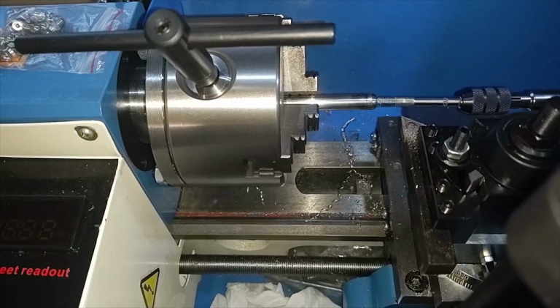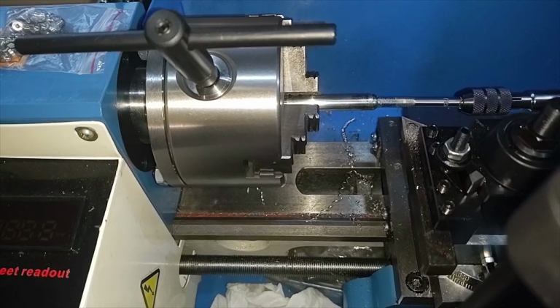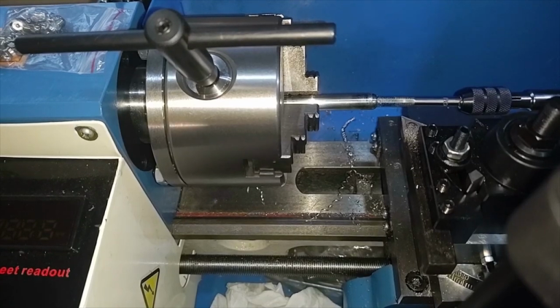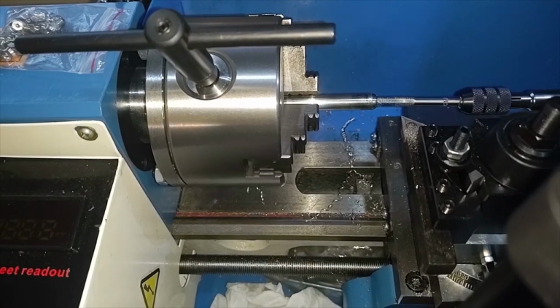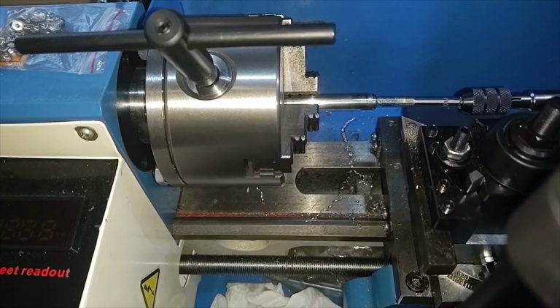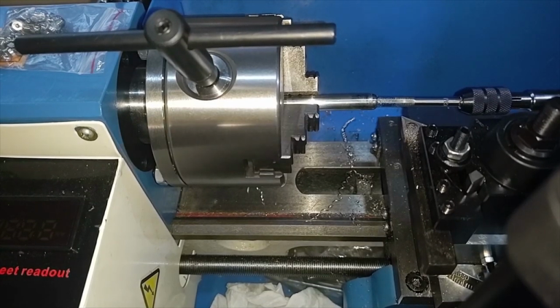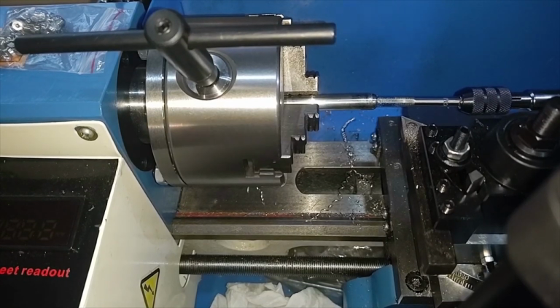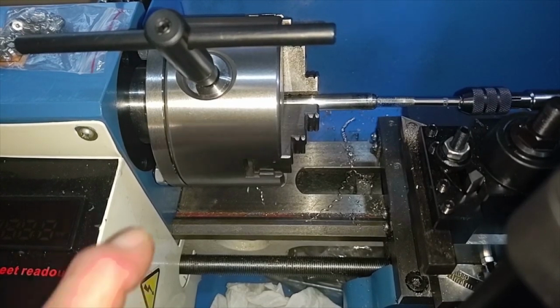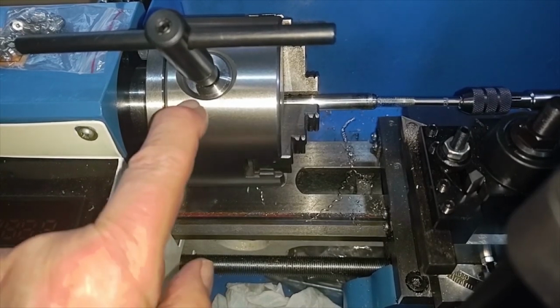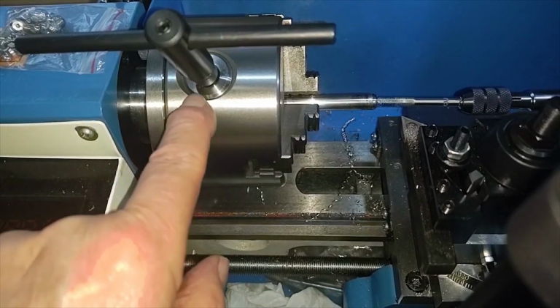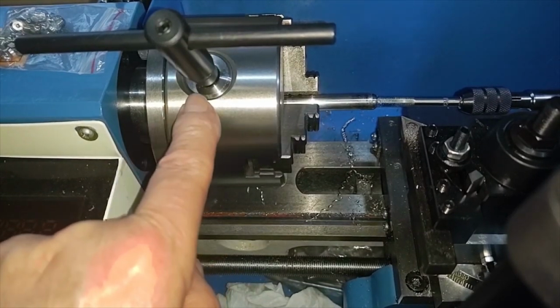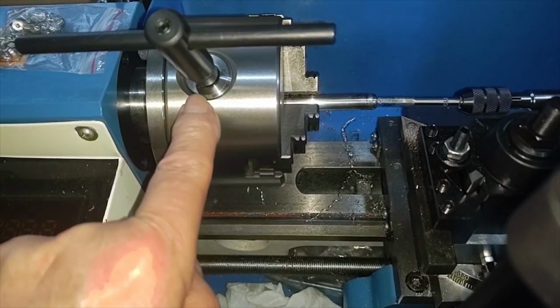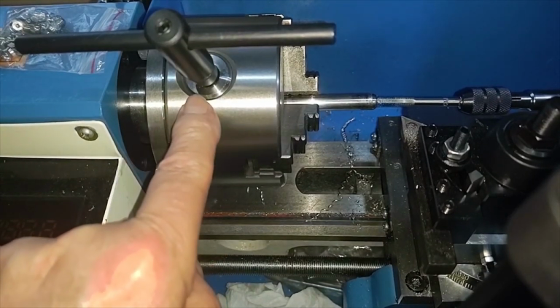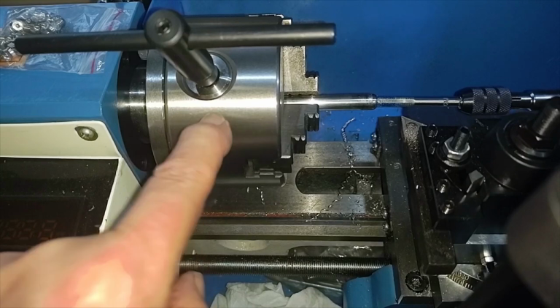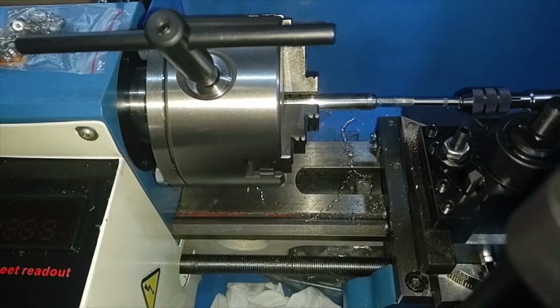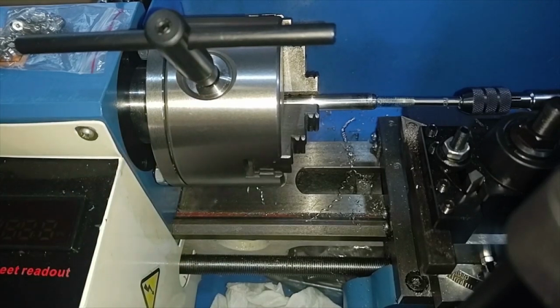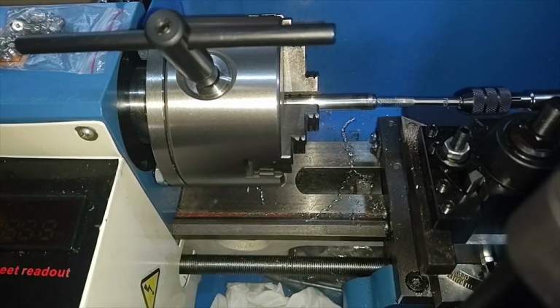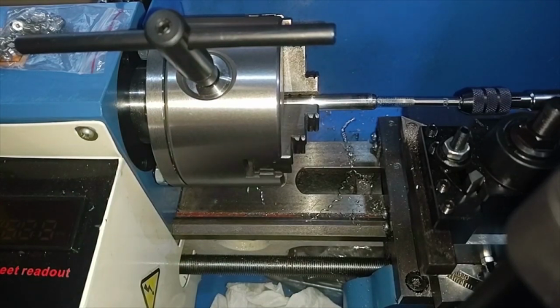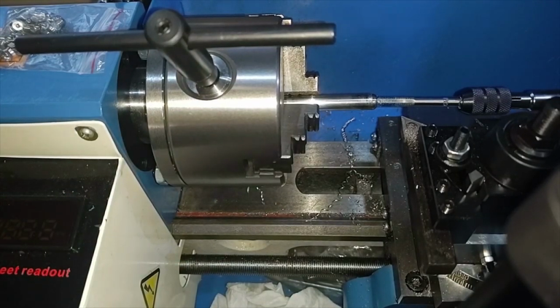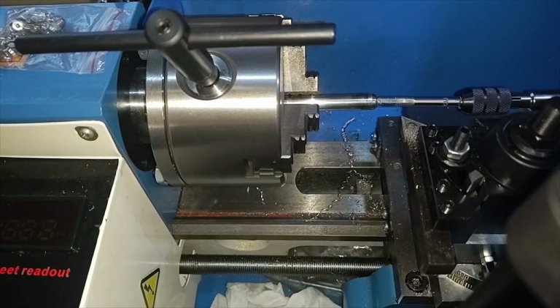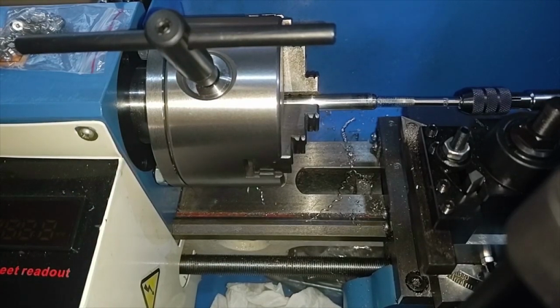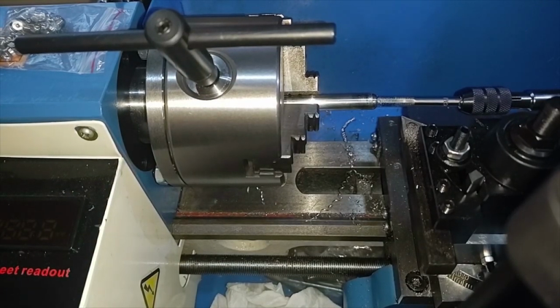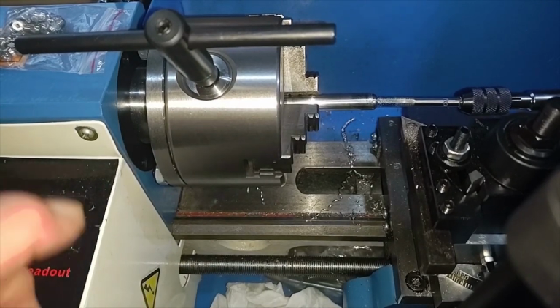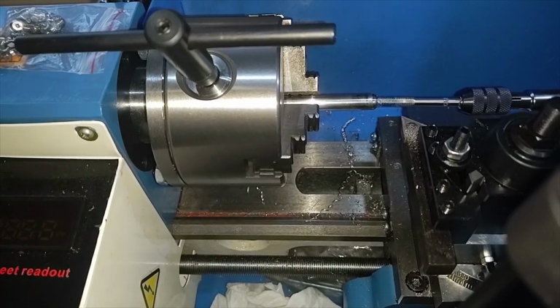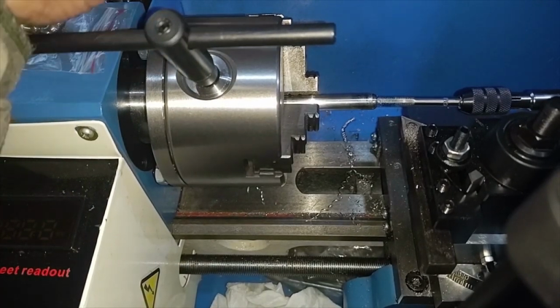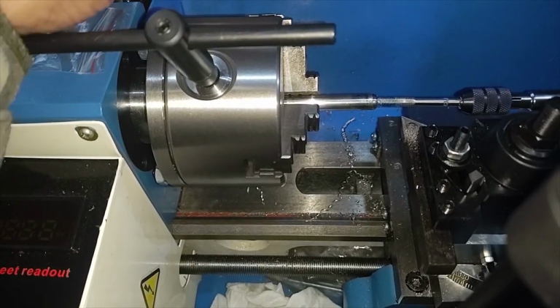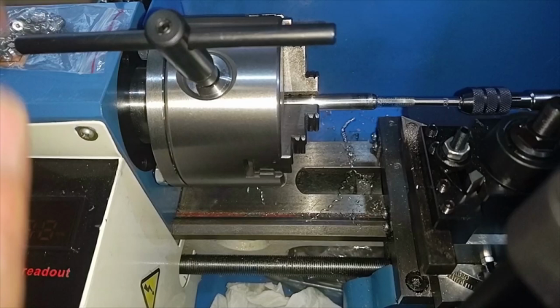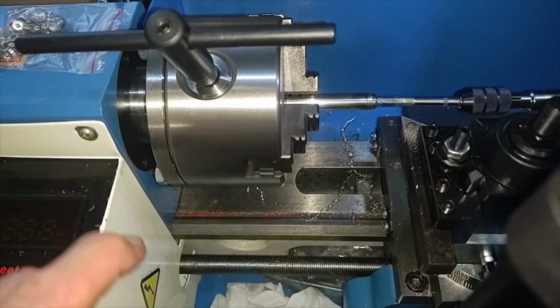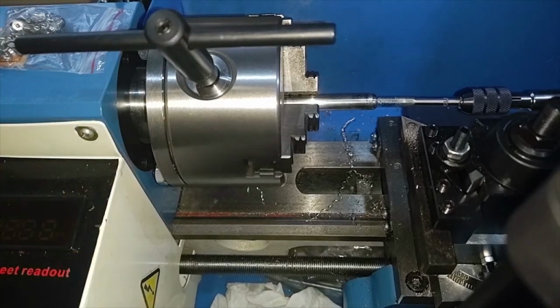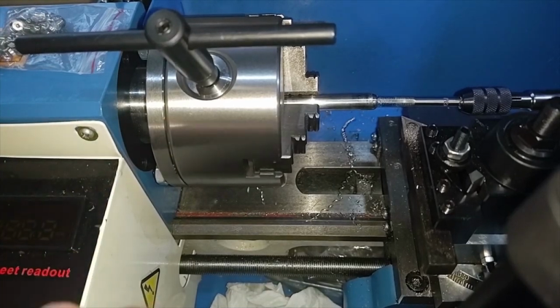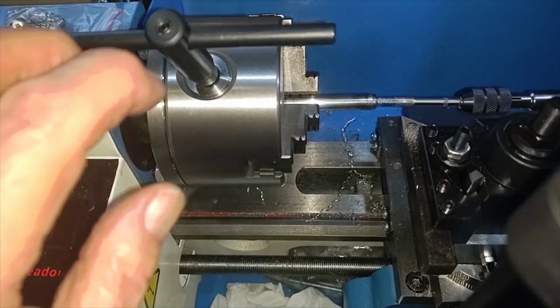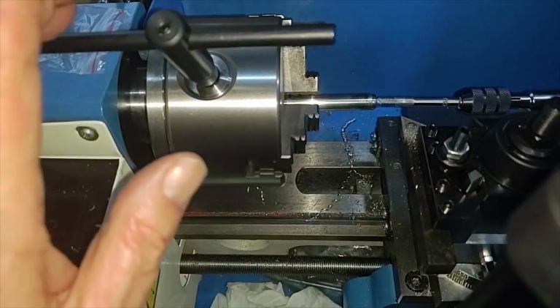By the way, boys and girls, observe the perfectly safe setup. We have the chuck key in the chuck. We're ready to fire over on the switch — you can't see it there — but the safety cover back here is off and there's a disconnect switch in that.